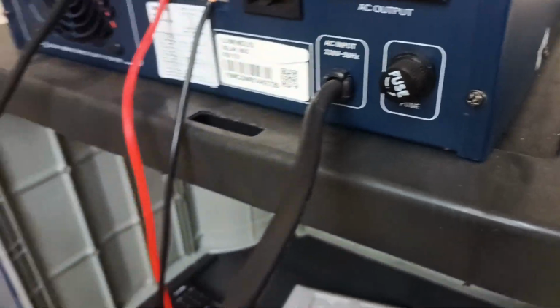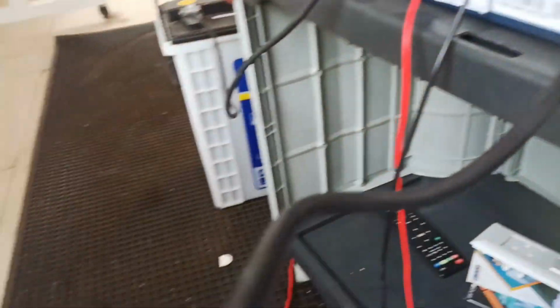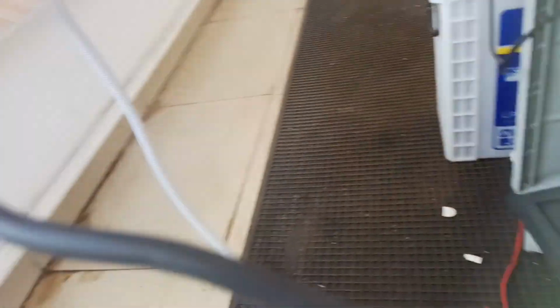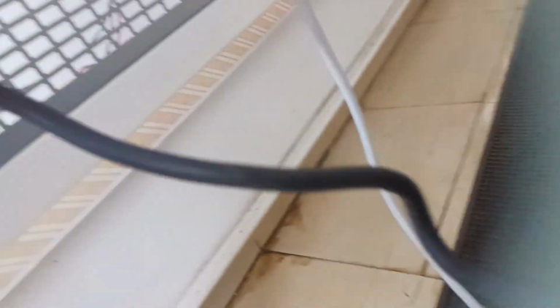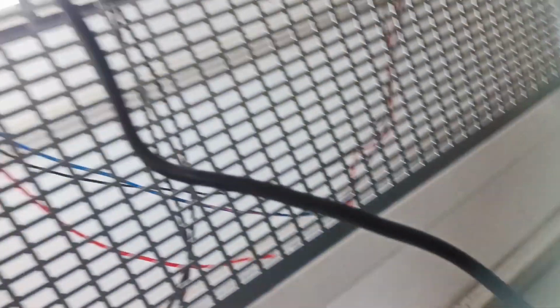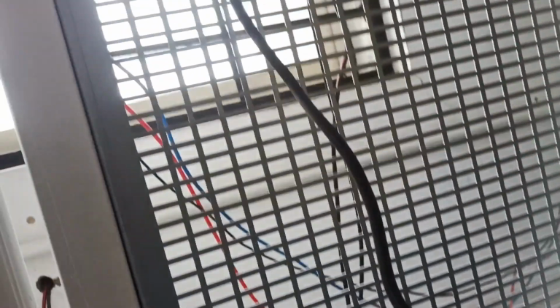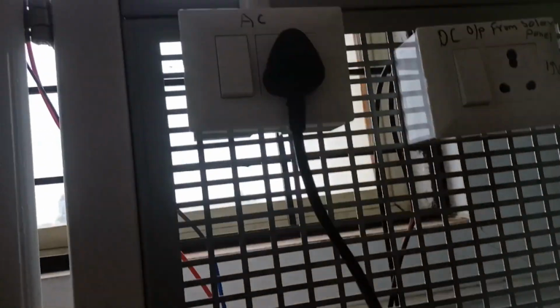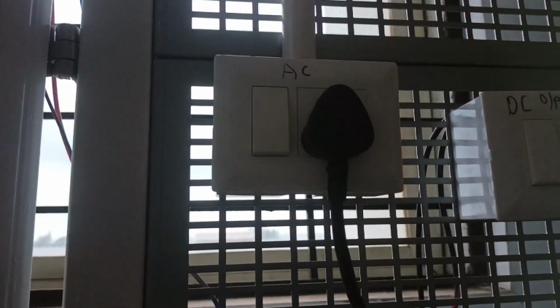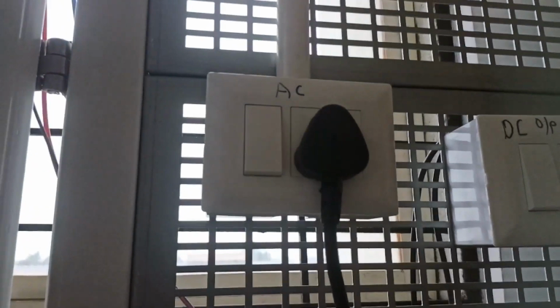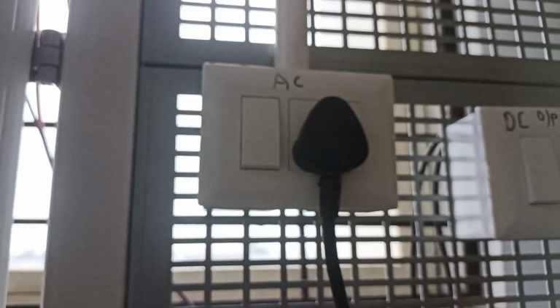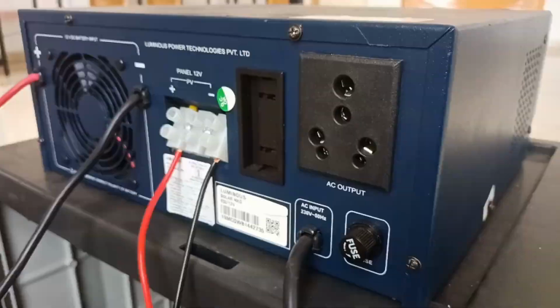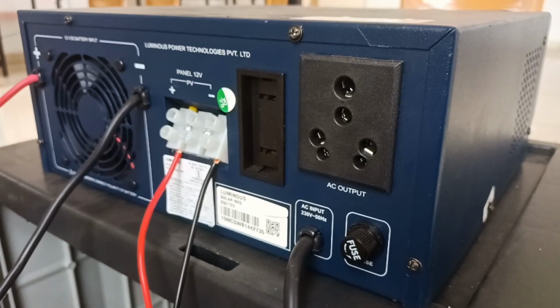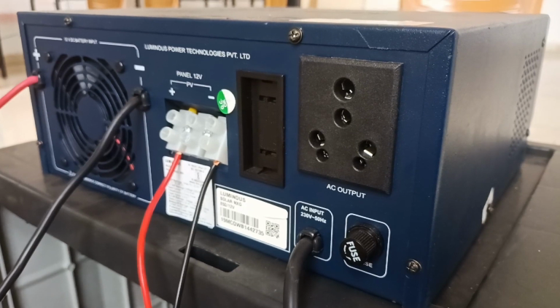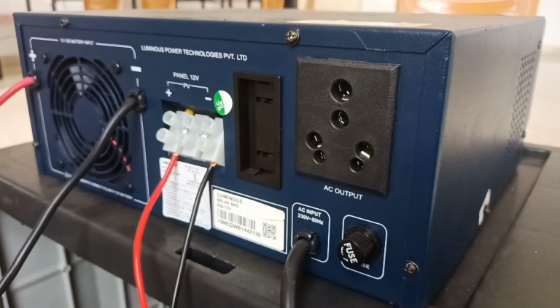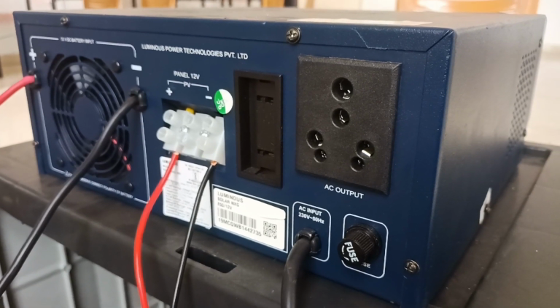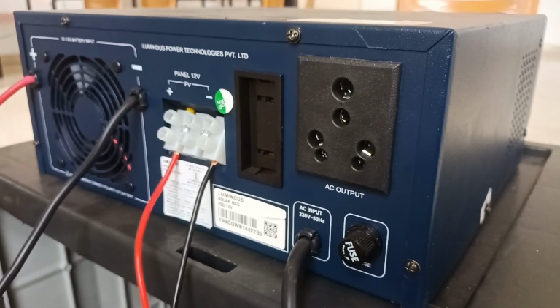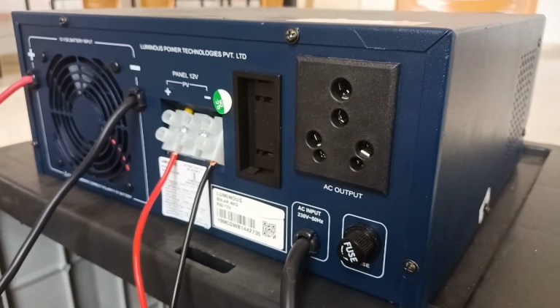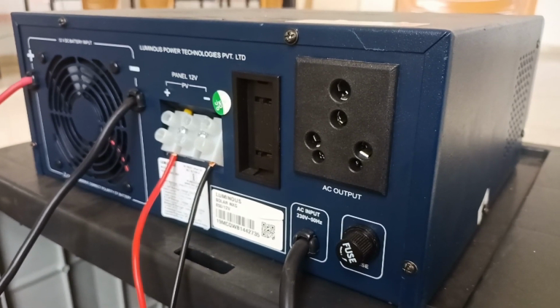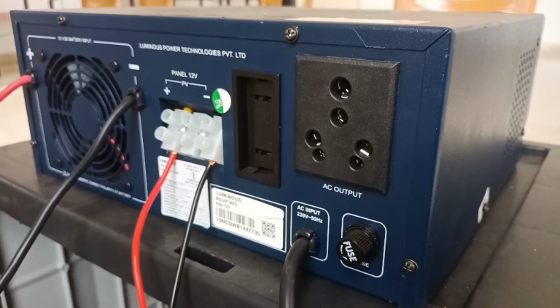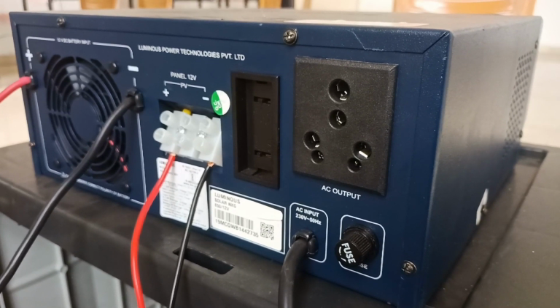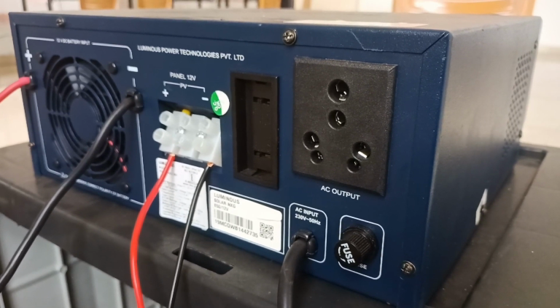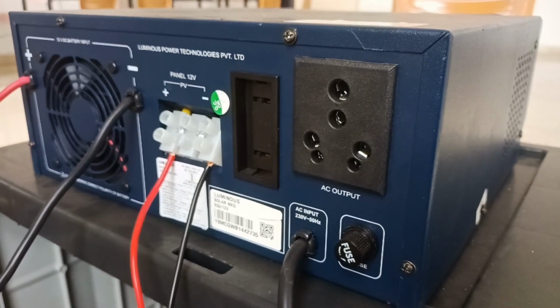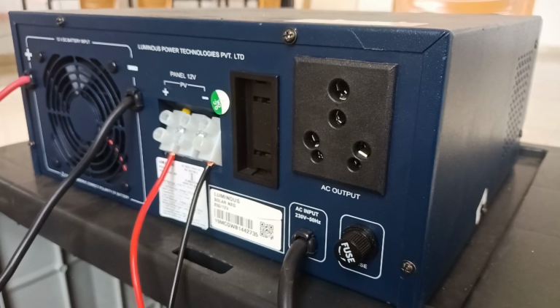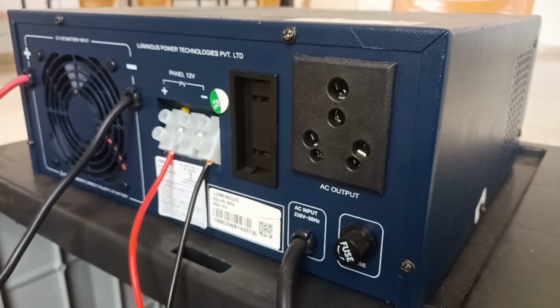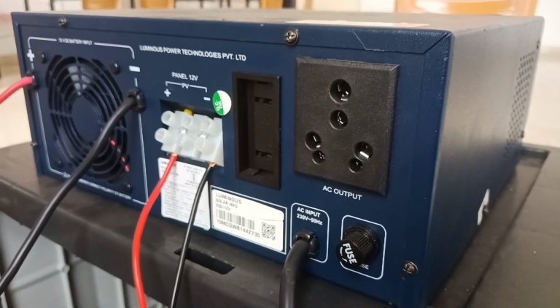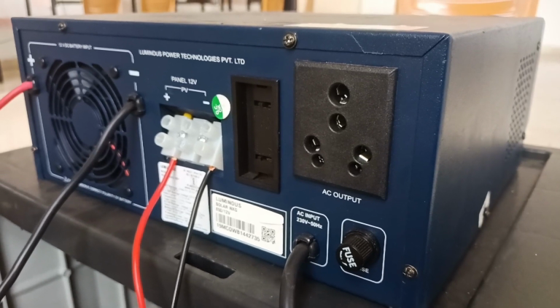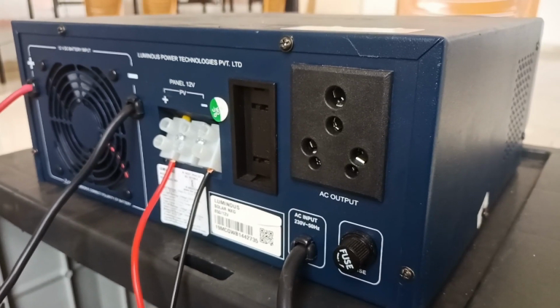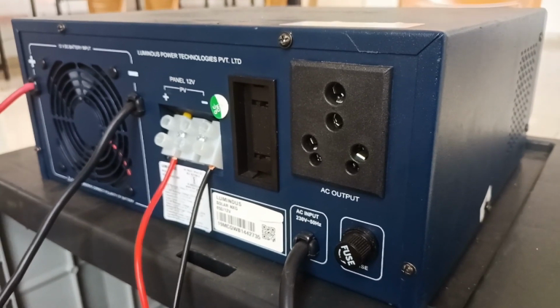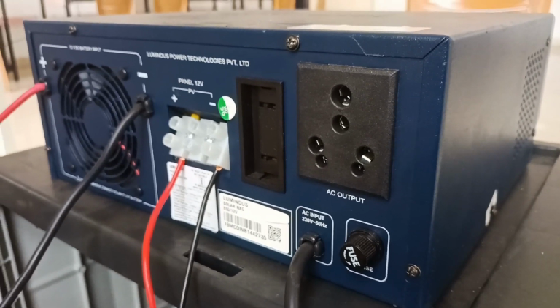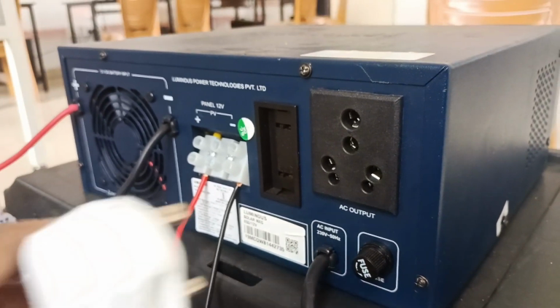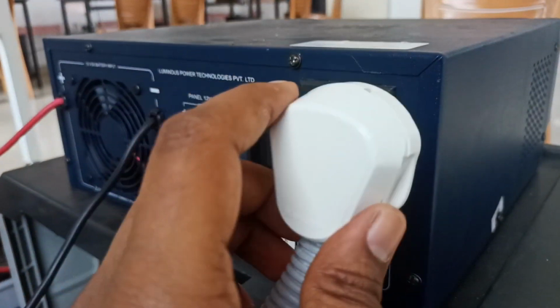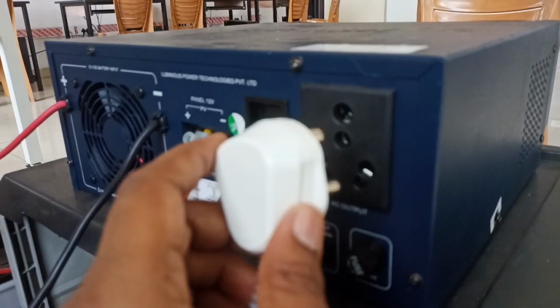This is the mains AC input at 230 volts, which is connected to the AC supply. This is the socket of the inverter where we can connect the loads — that is the AC output. I am going to connect the AC output here, which is the load.